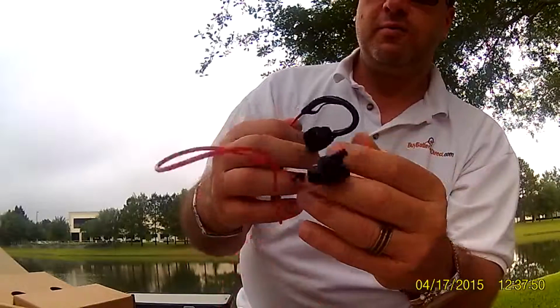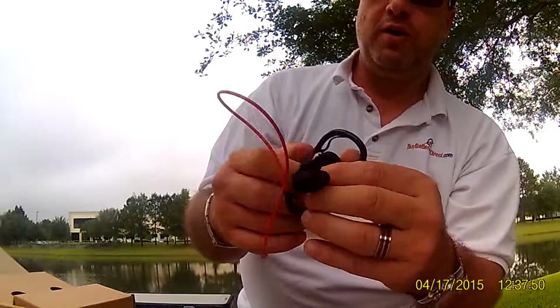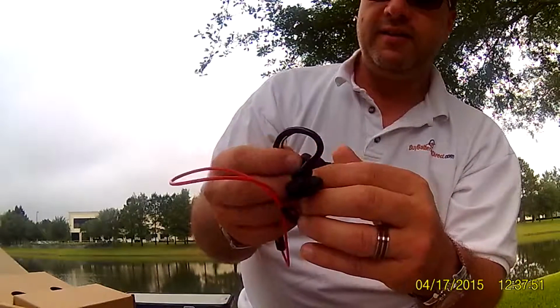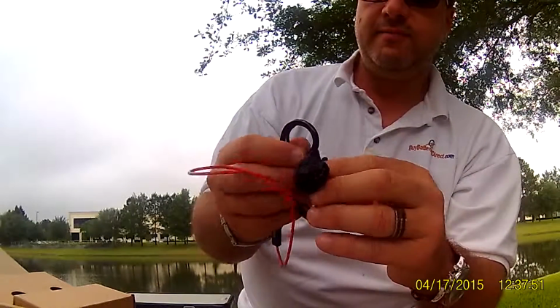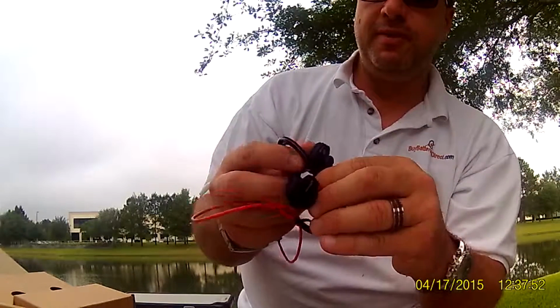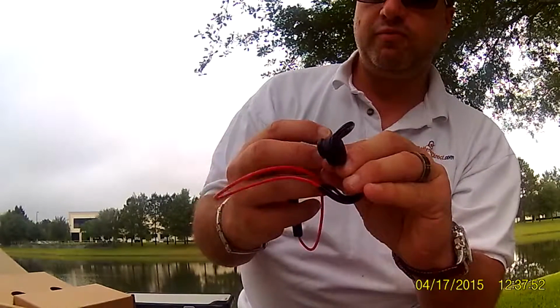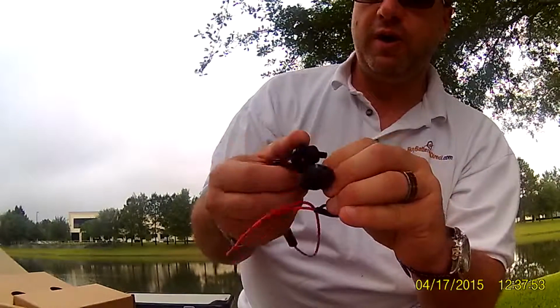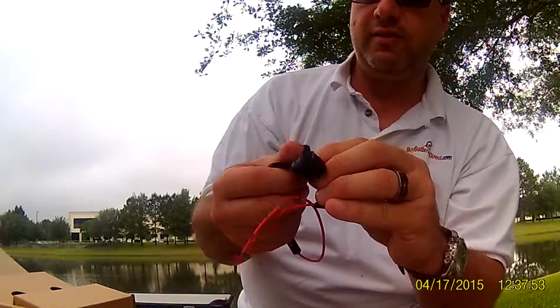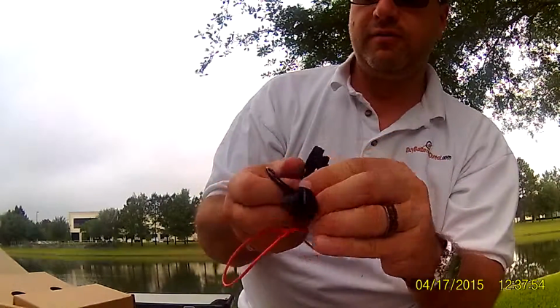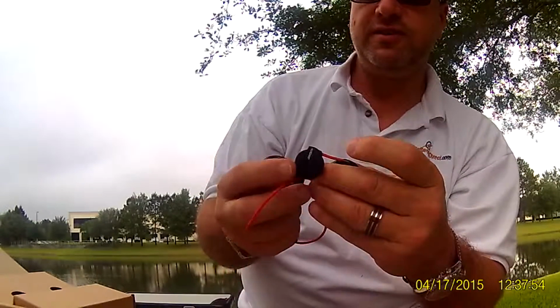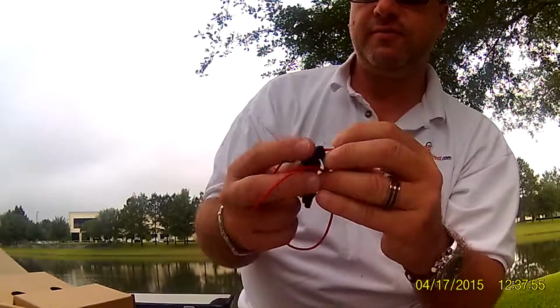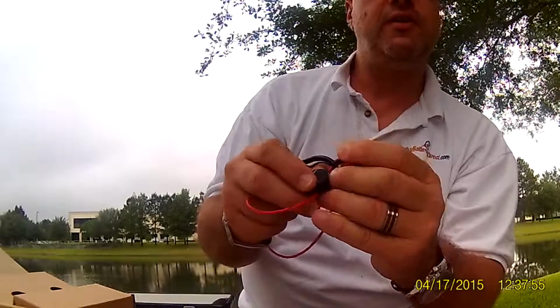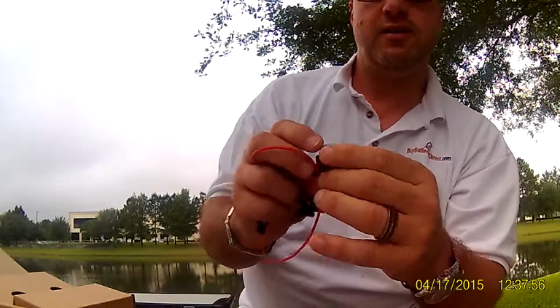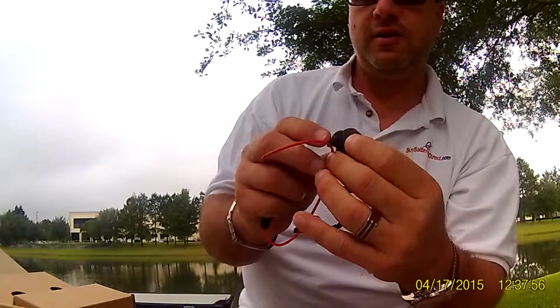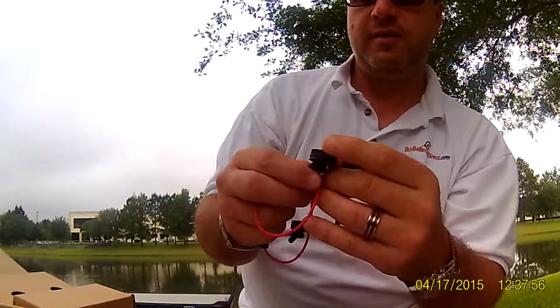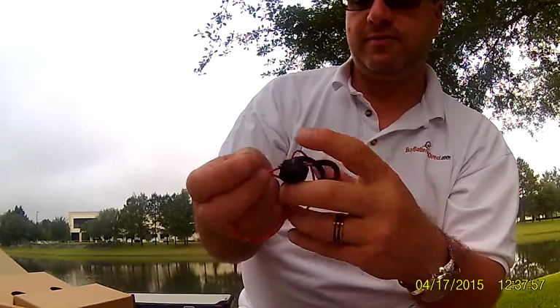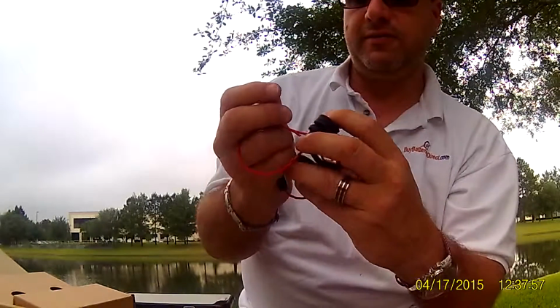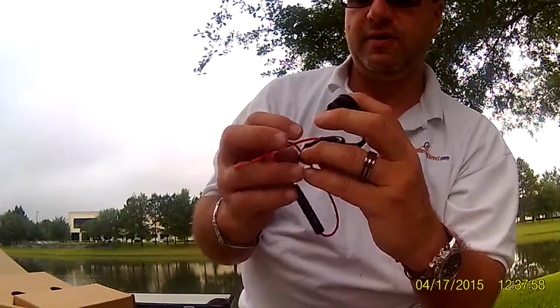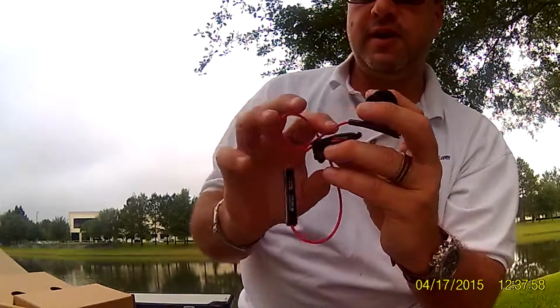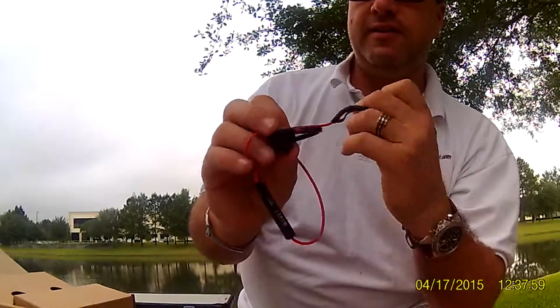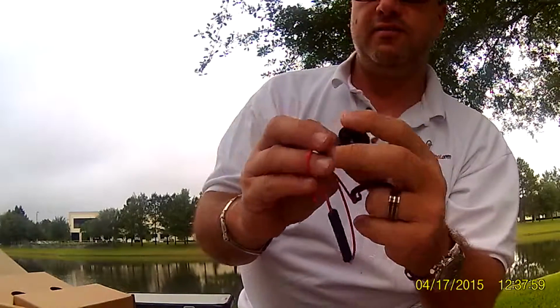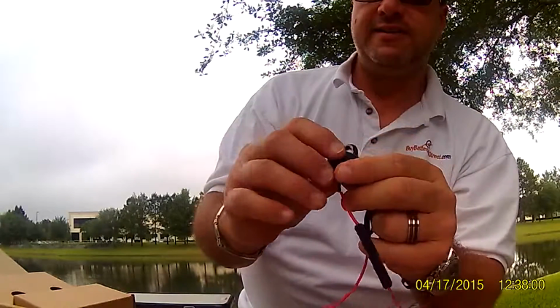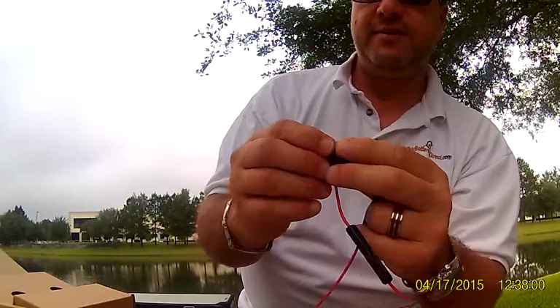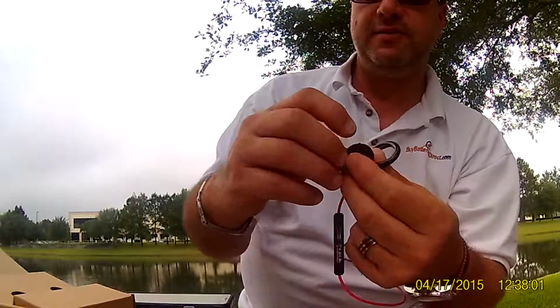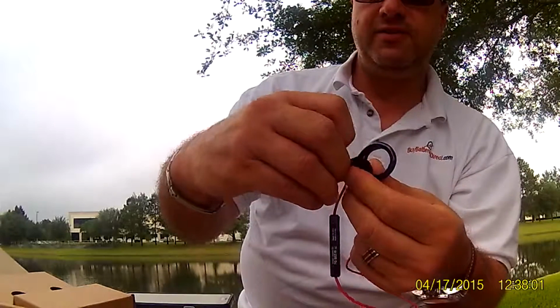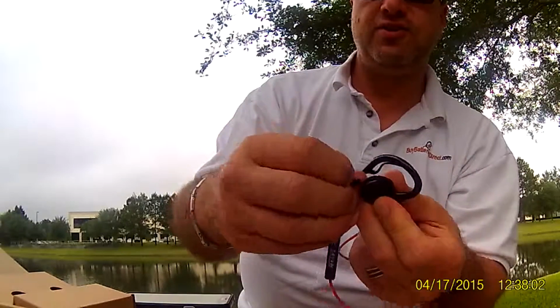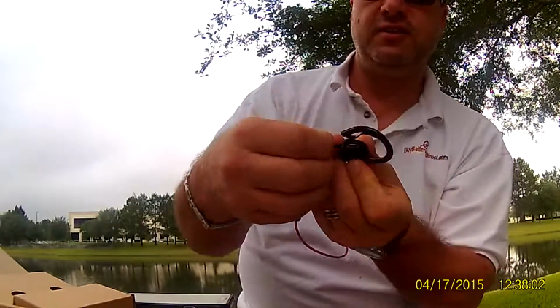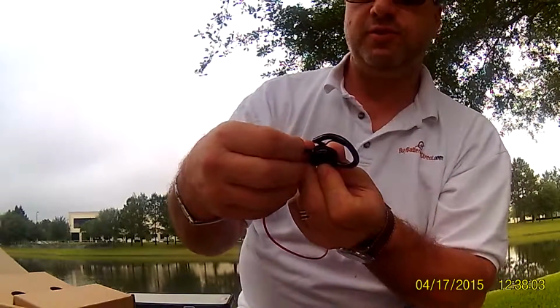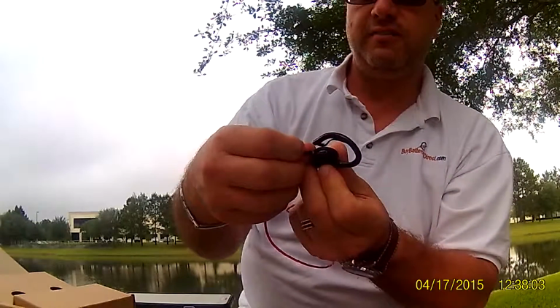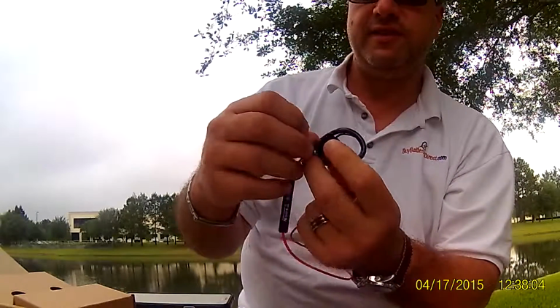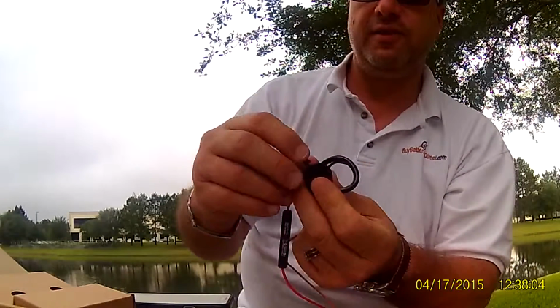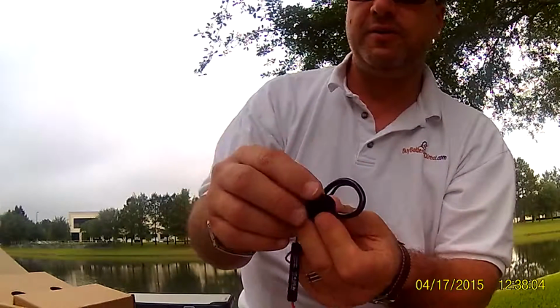Build quality — they seem to be built pretty well. The right one has the NFC built into it. Here's the charging port for the micro USB.